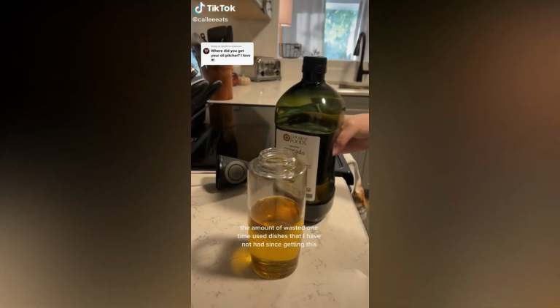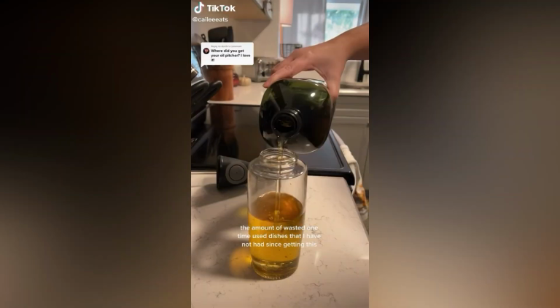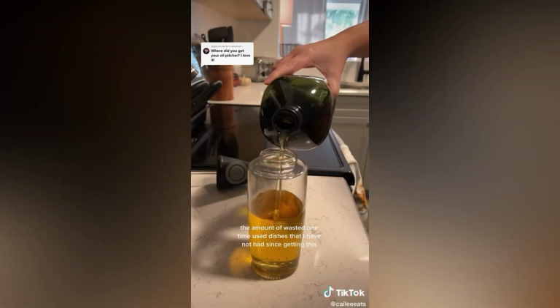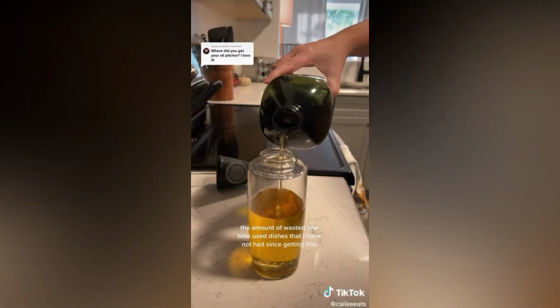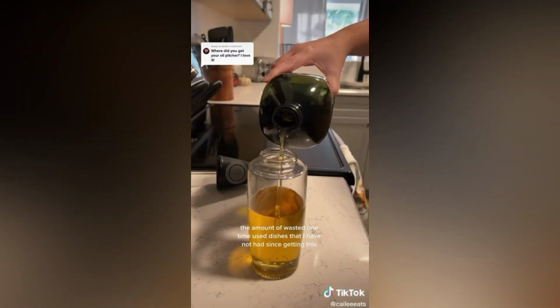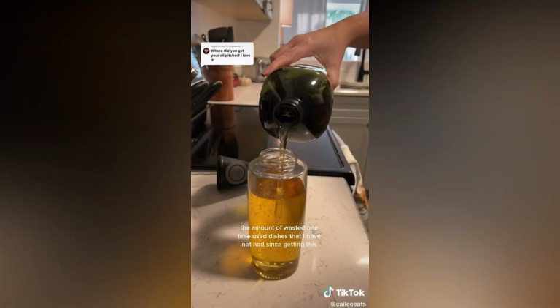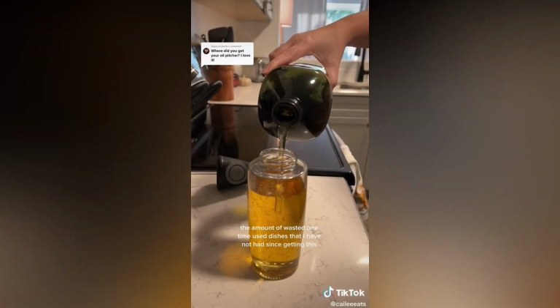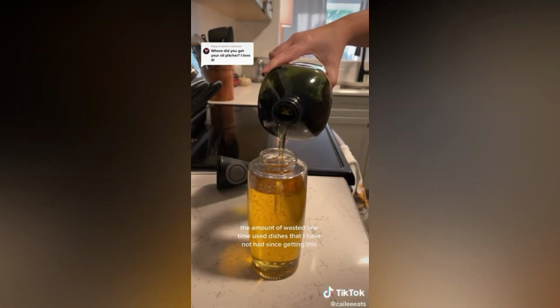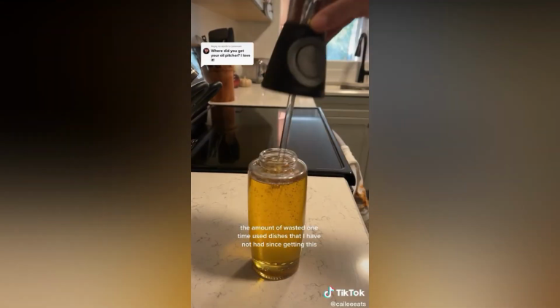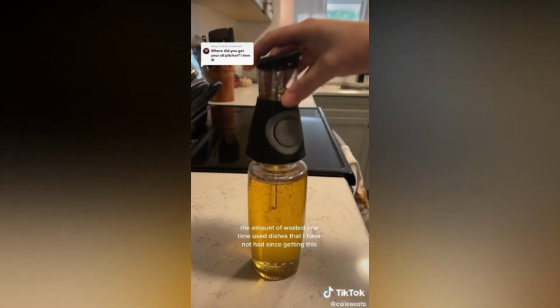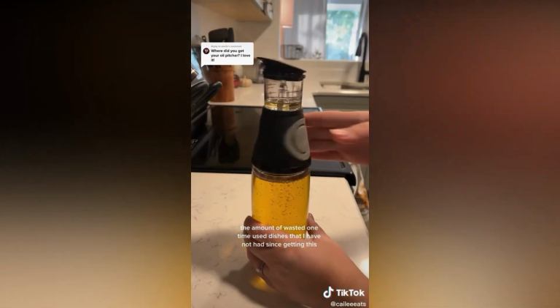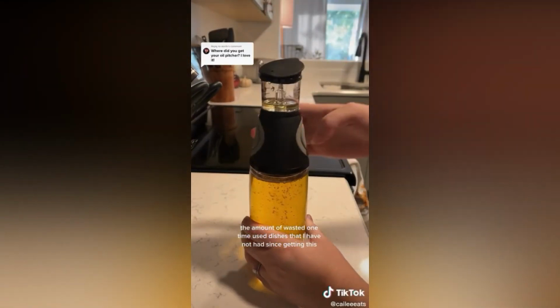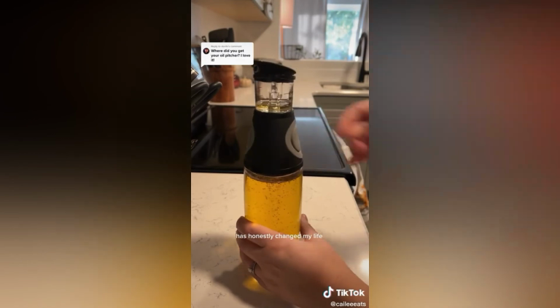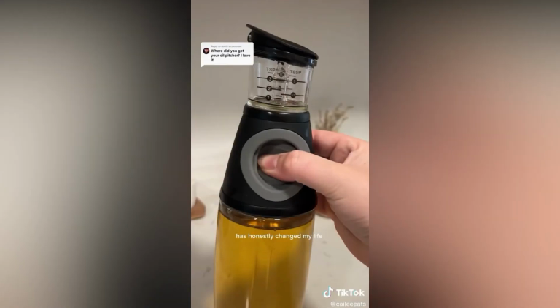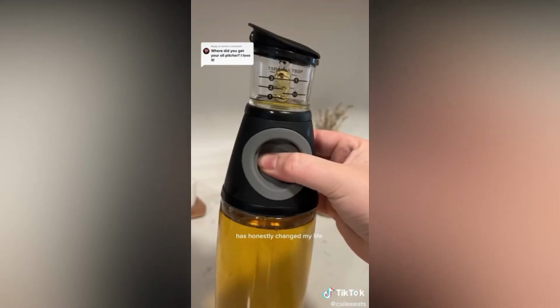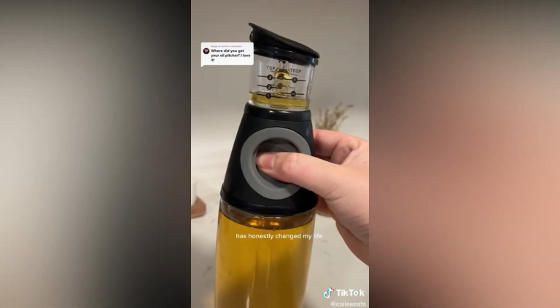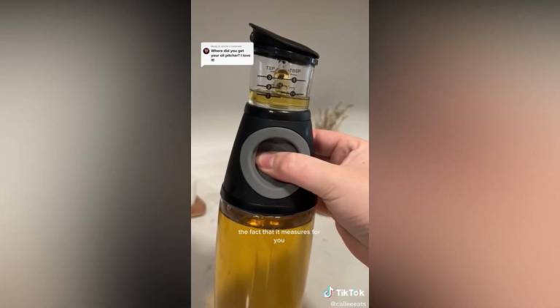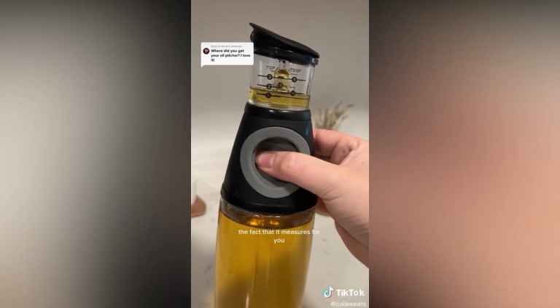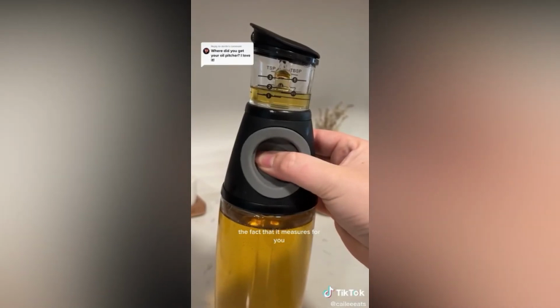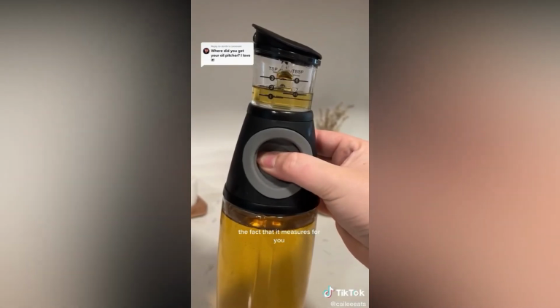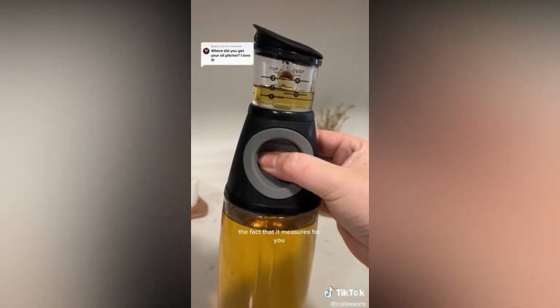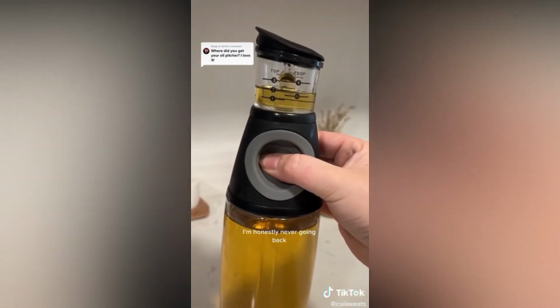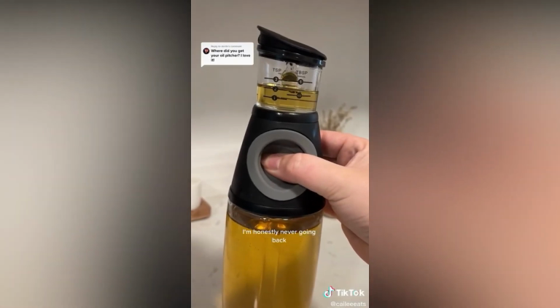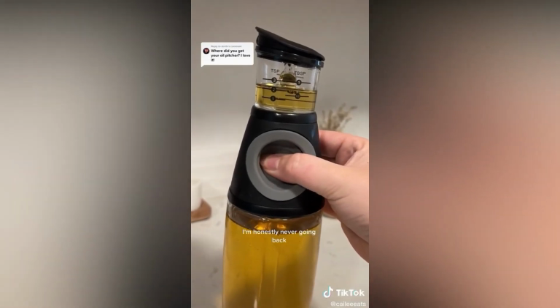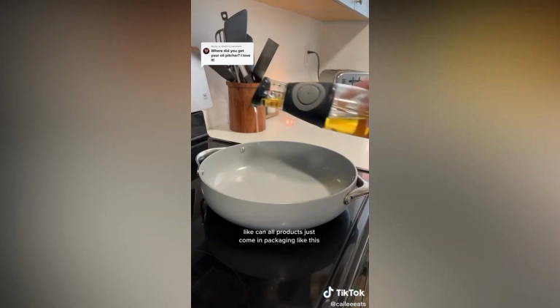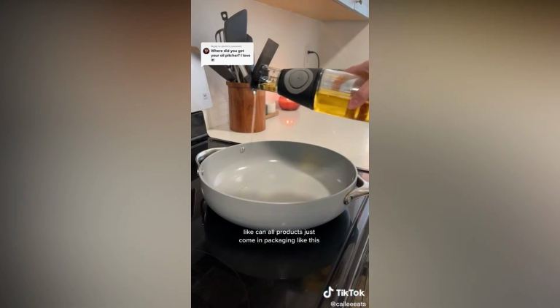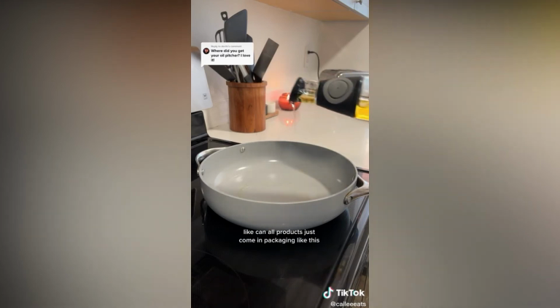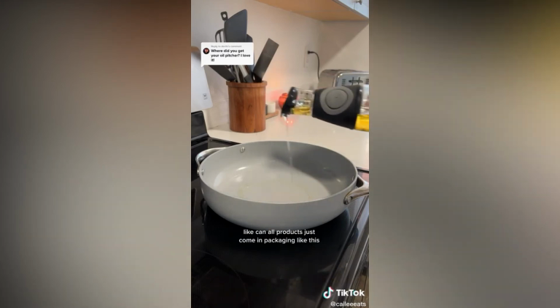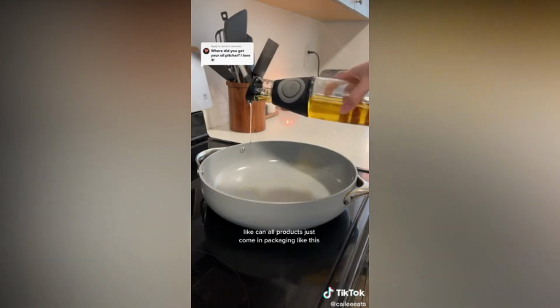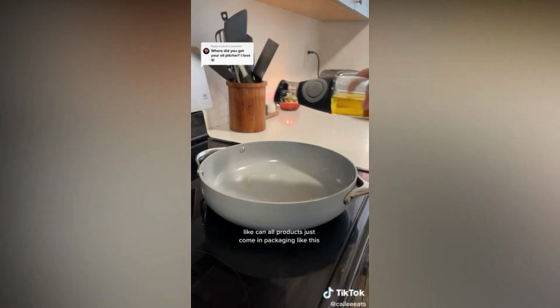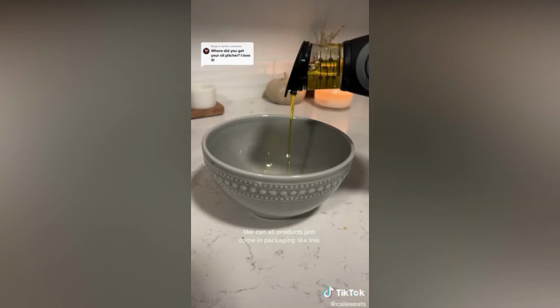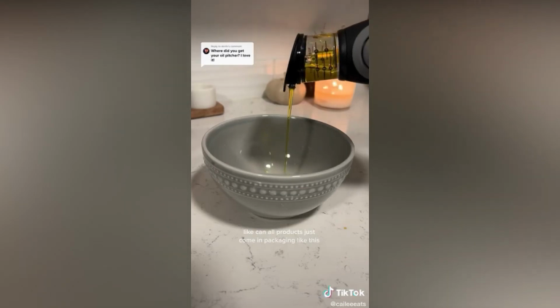The amount of wasted one-time used dishes that I have not had since getting this has honestly changed my life. The fact that it measures for you — I'm honestly never going back. Can all products just come in packaging like this?